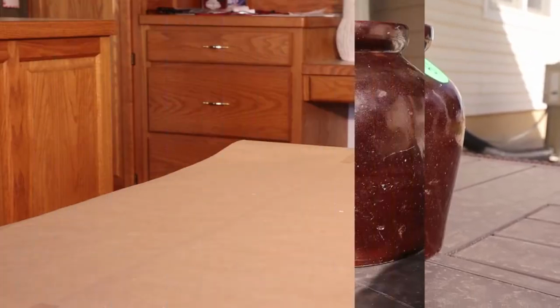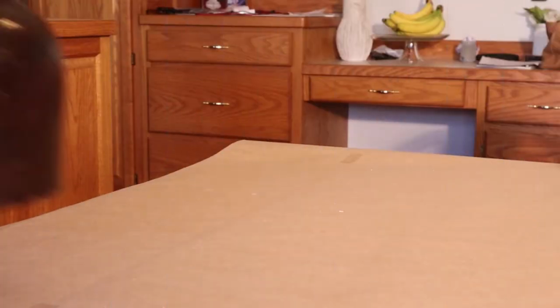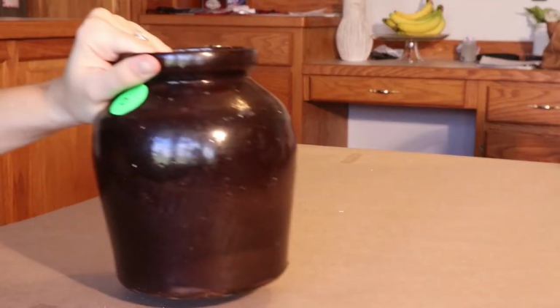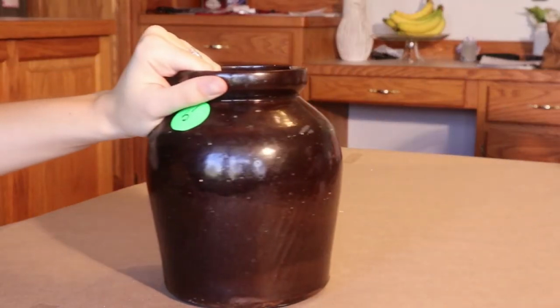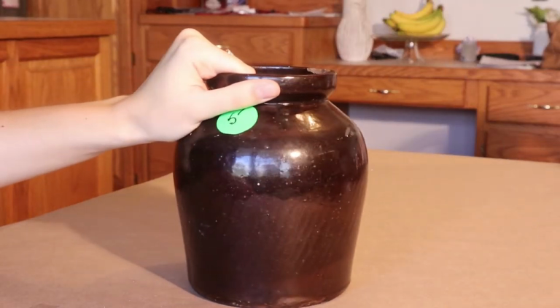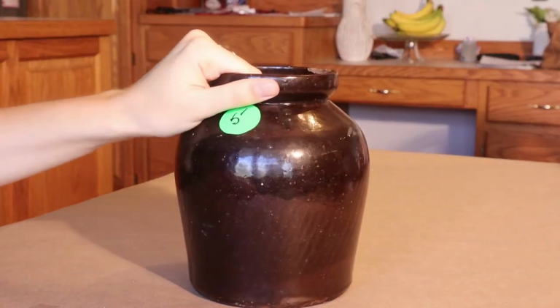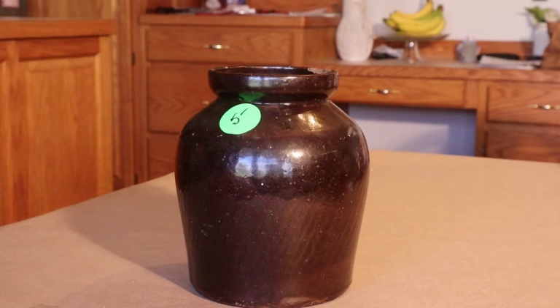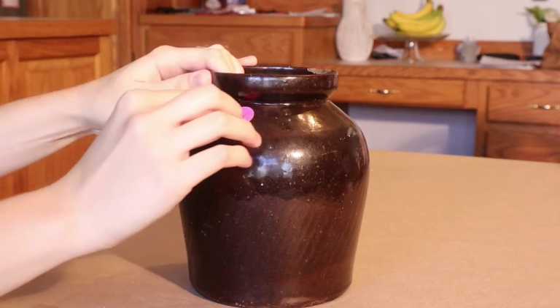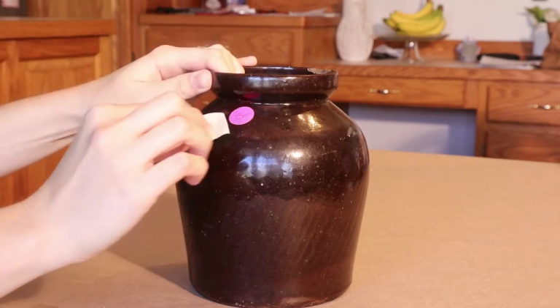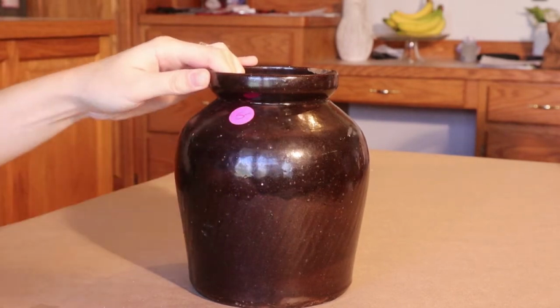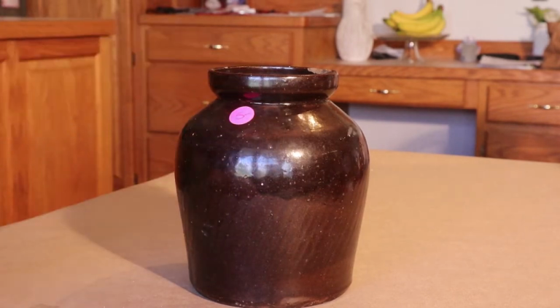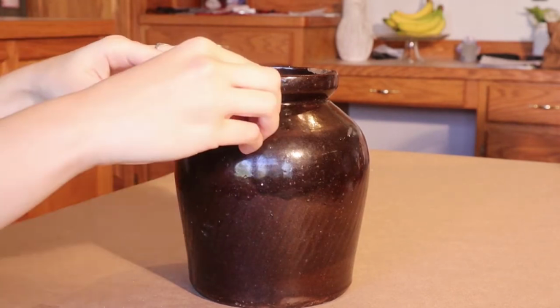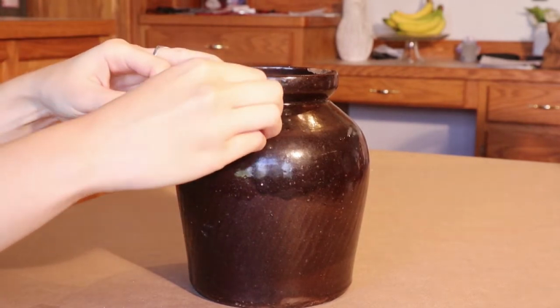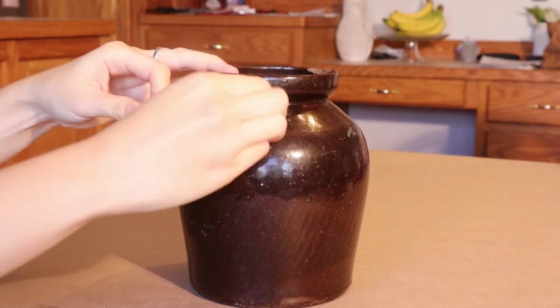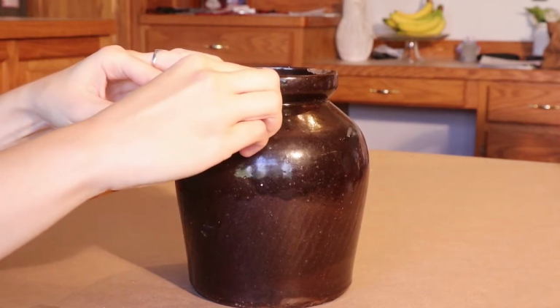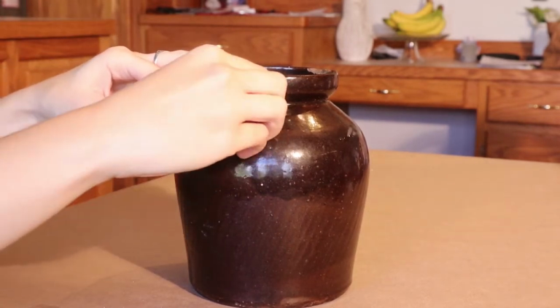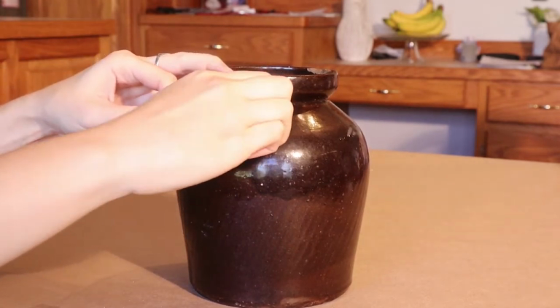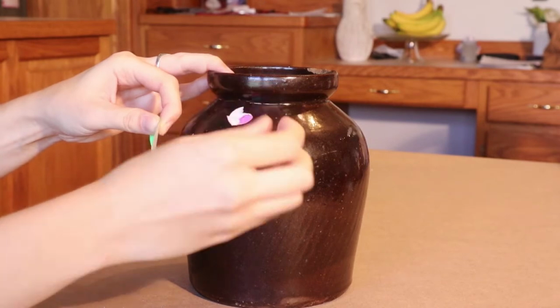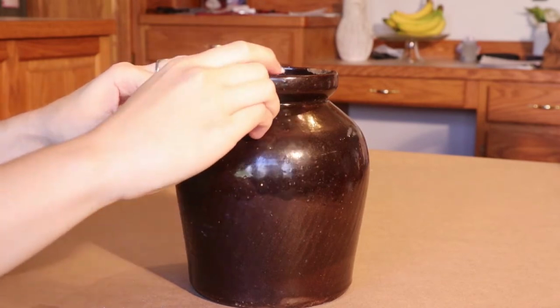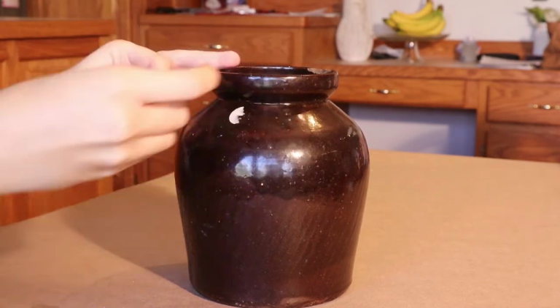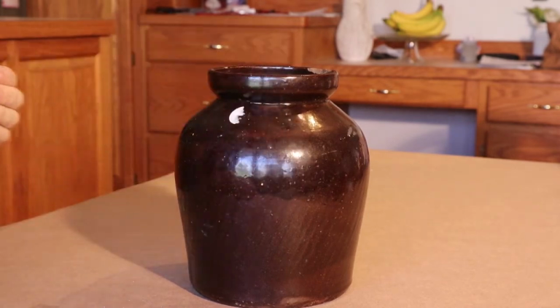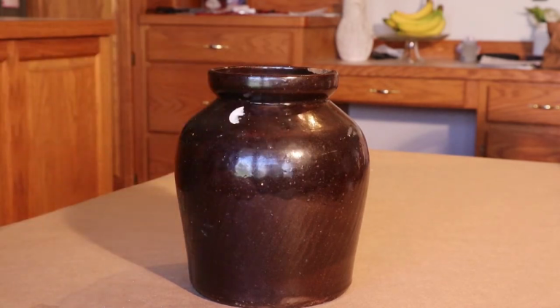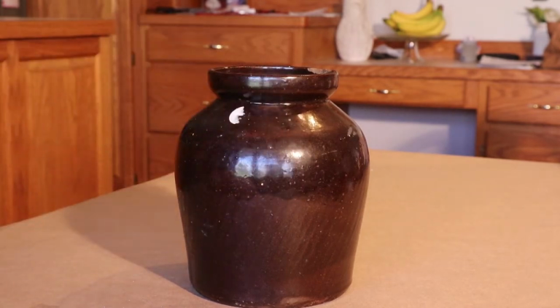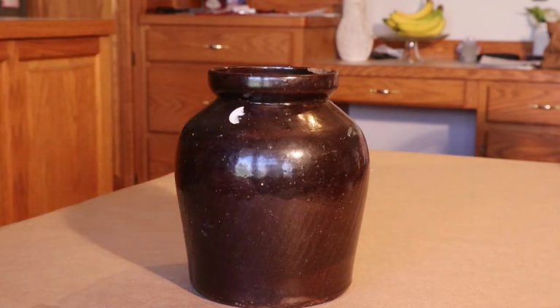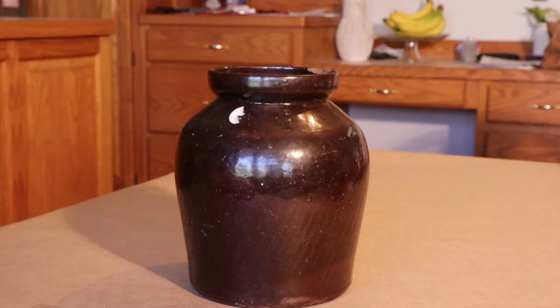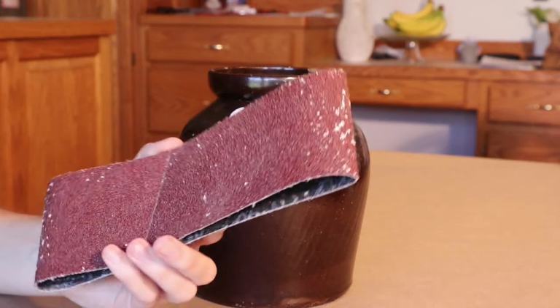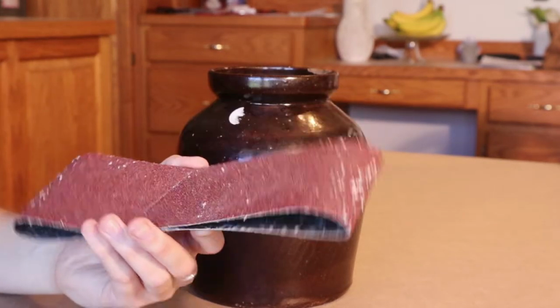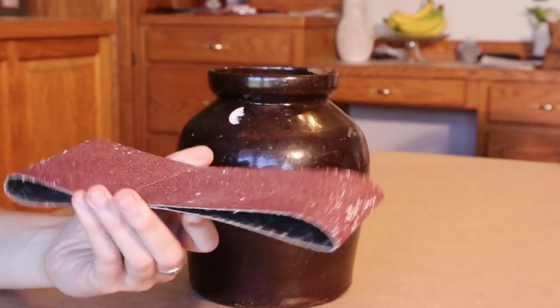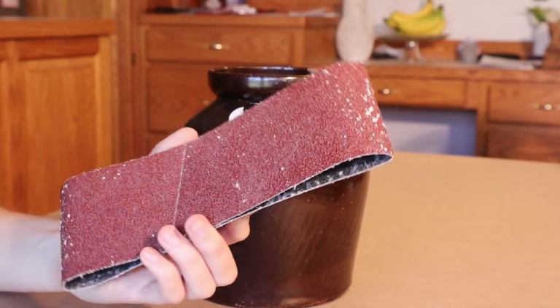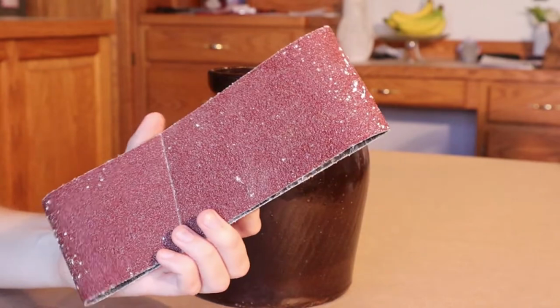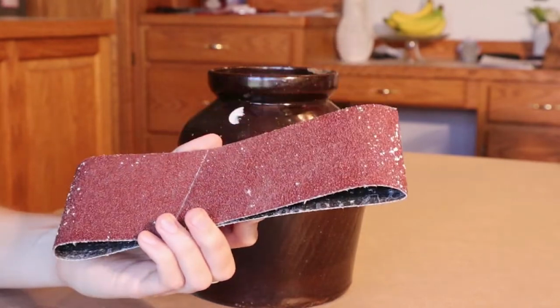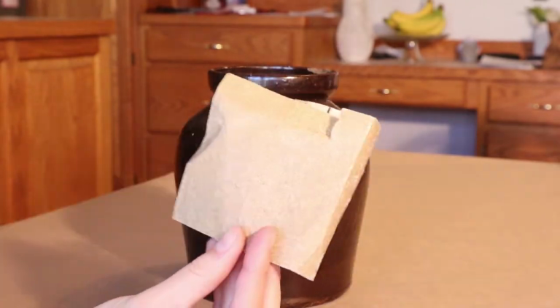To start this piece, we are simply going to take off our sticker. They actually put a second sticker on because the first one was adhered very tightly to the vase, but it's not a big deal because we are going to be sanding this down and the sandpaper takes it off like a champ.